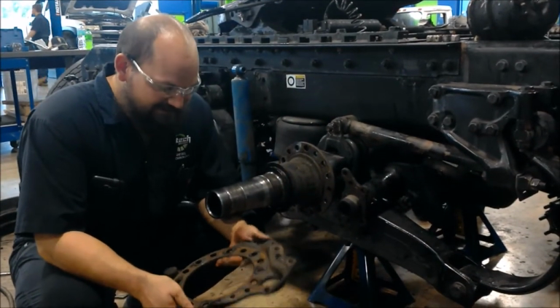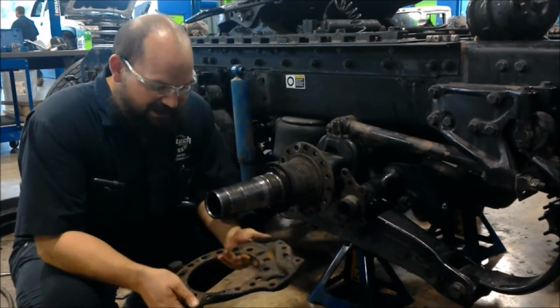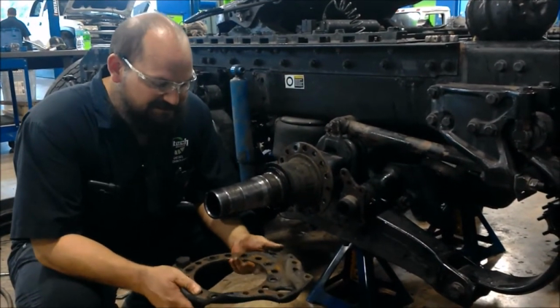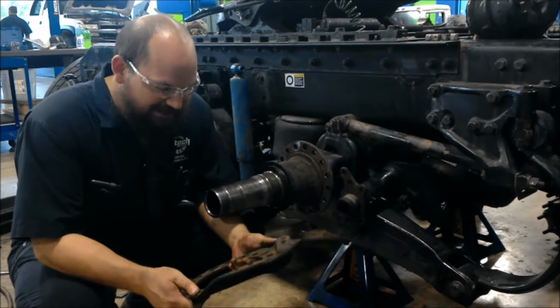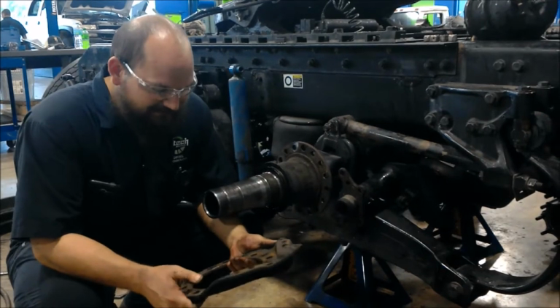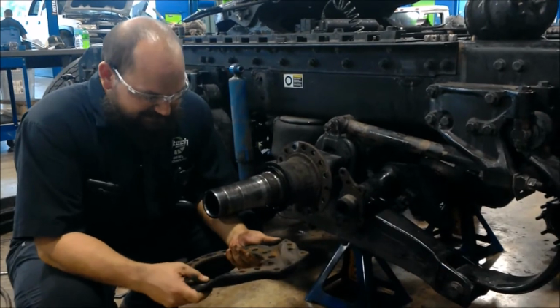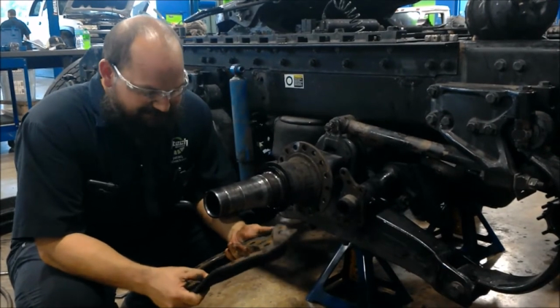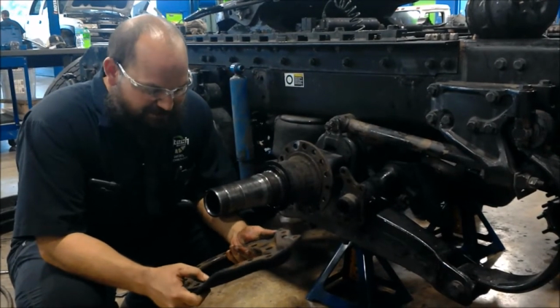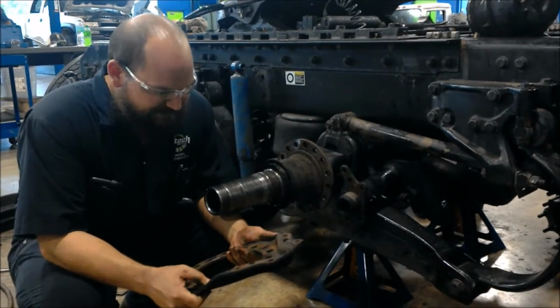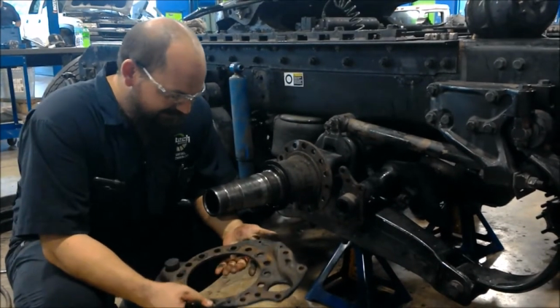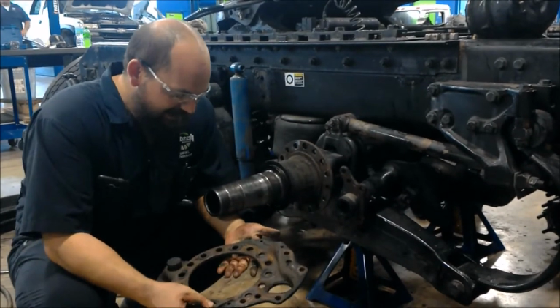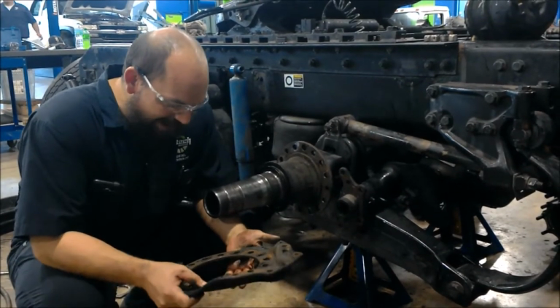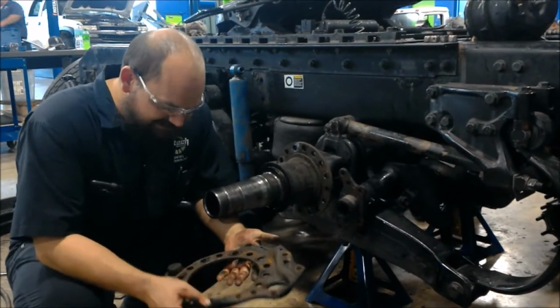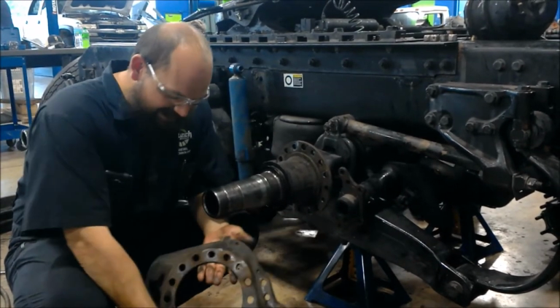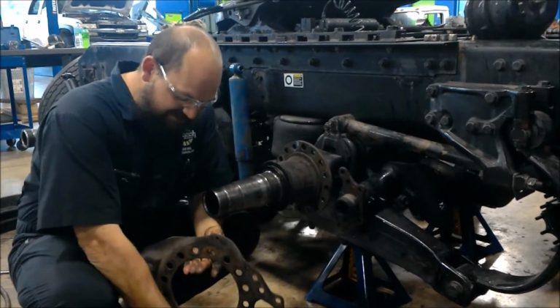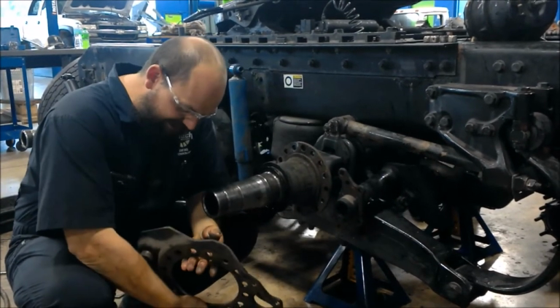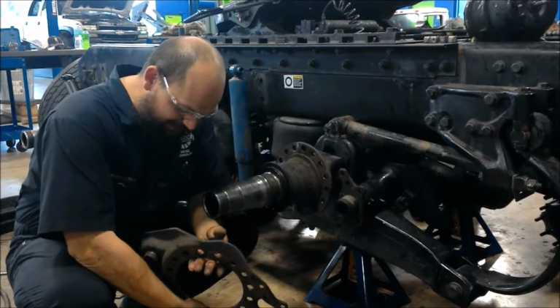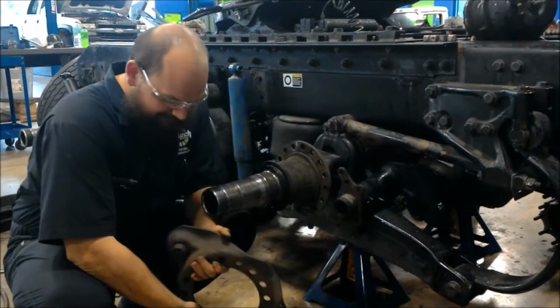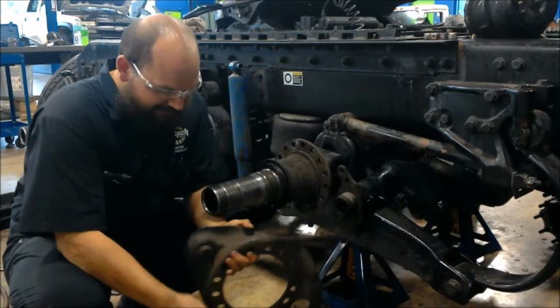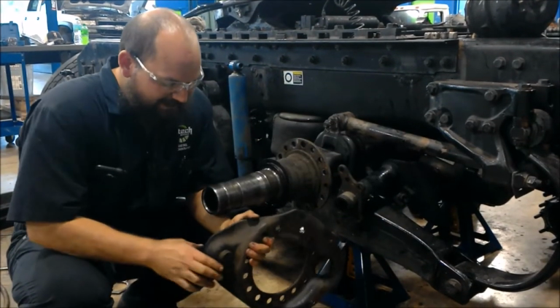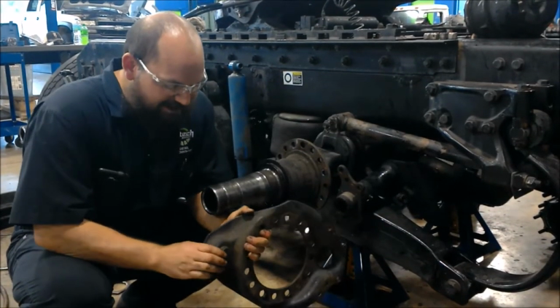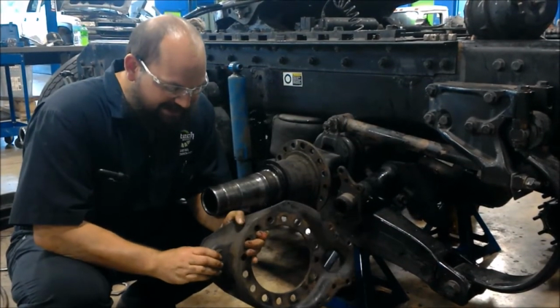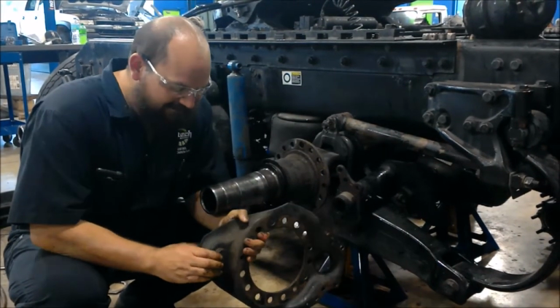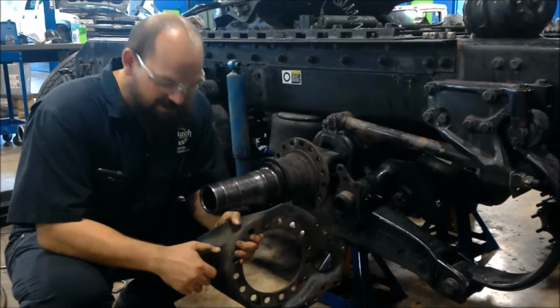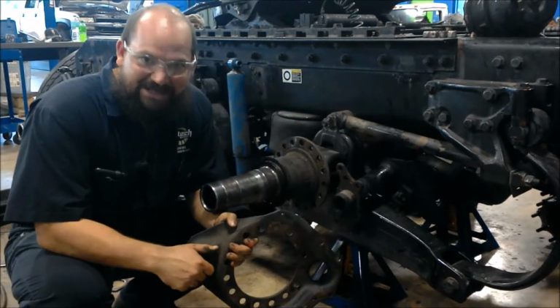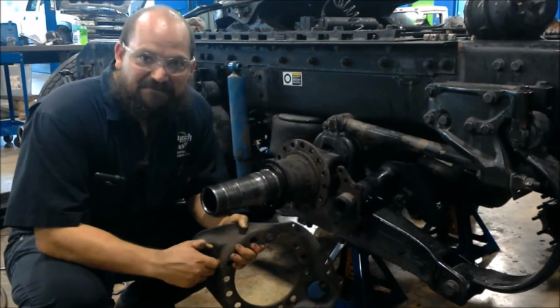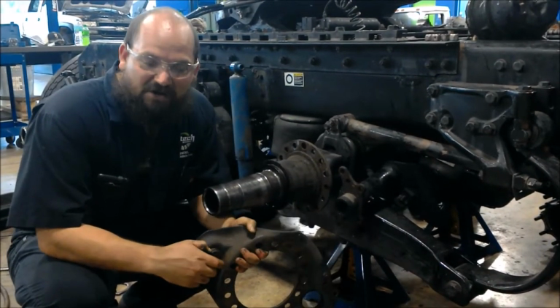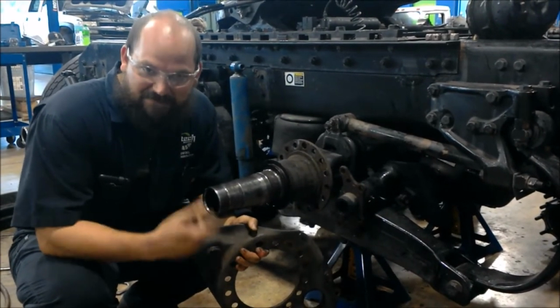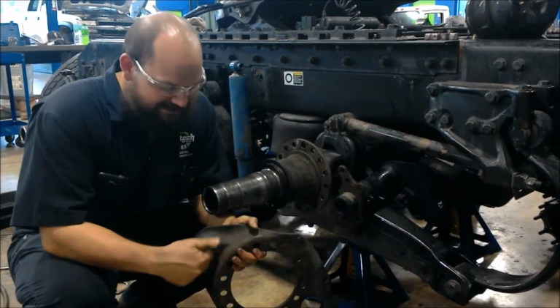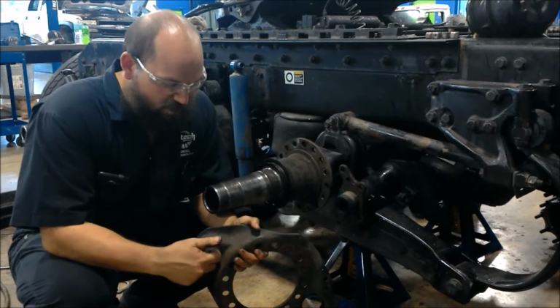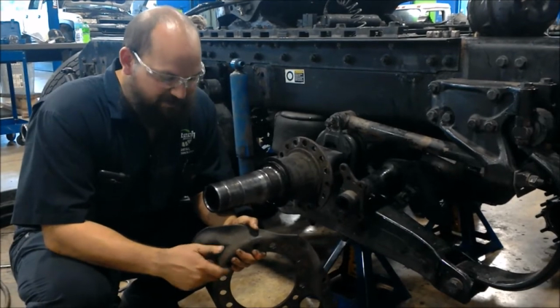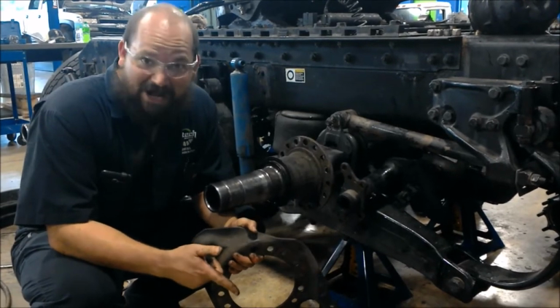Start off with your slider. Check for any grooves, any cracks, any distortion in it. Our anchor pit here — we're looking for any excess wear or grooving where the brake rides.